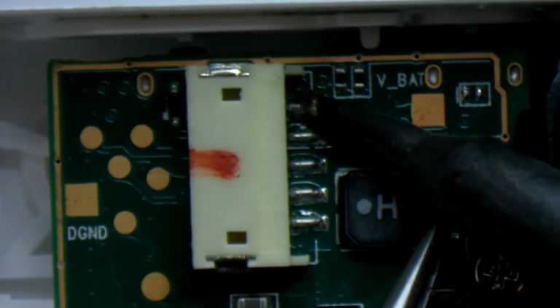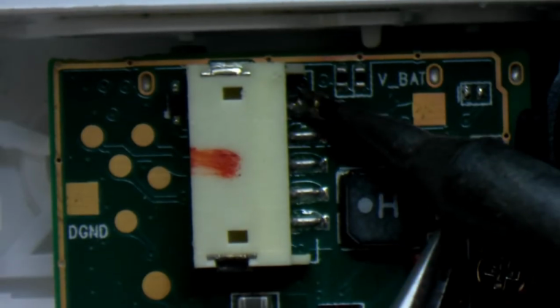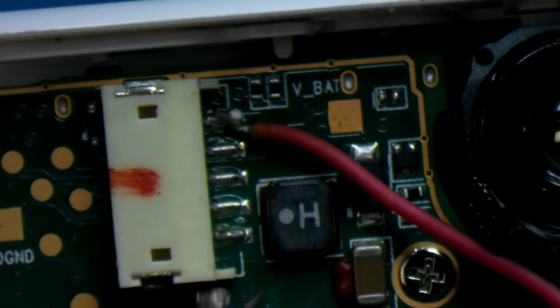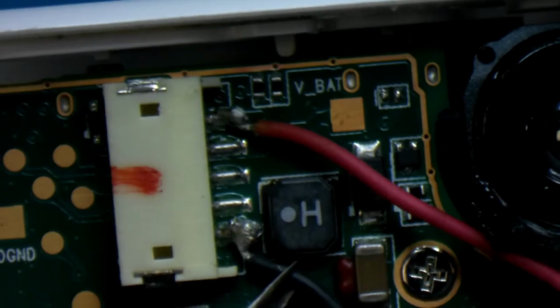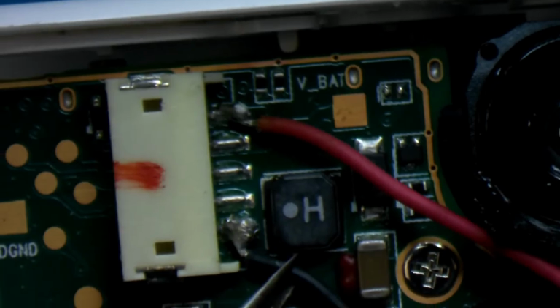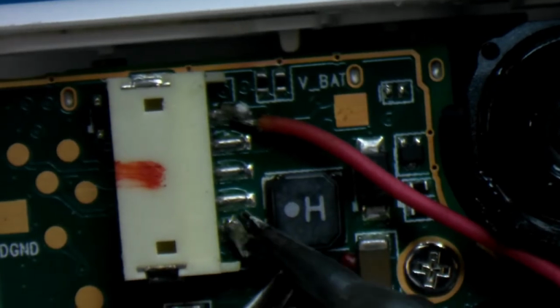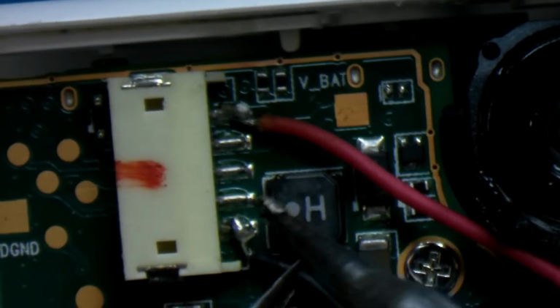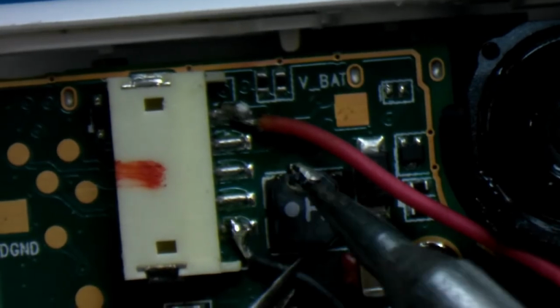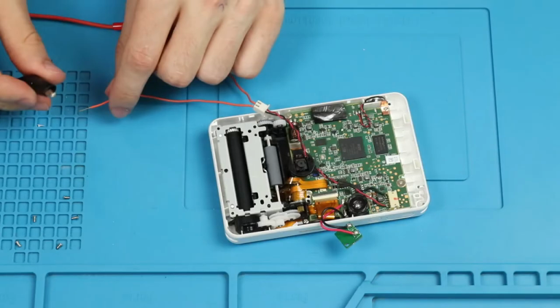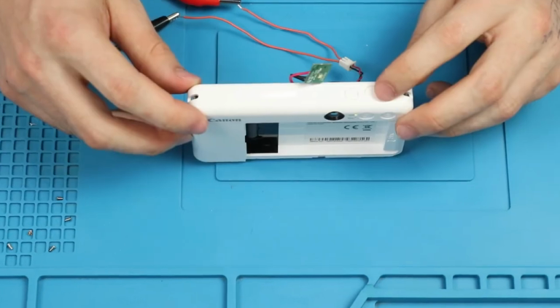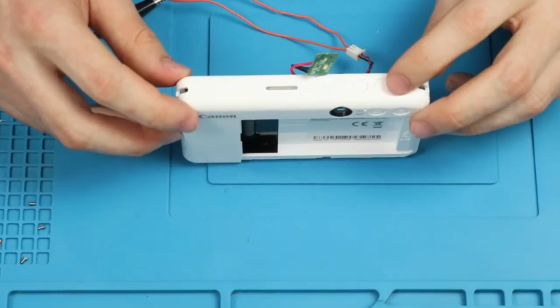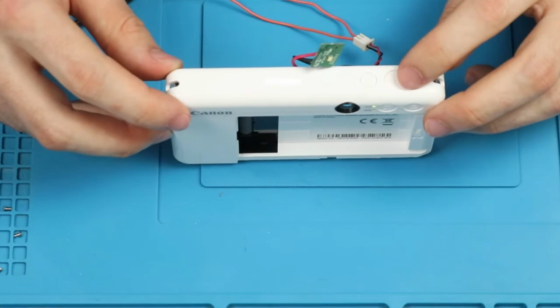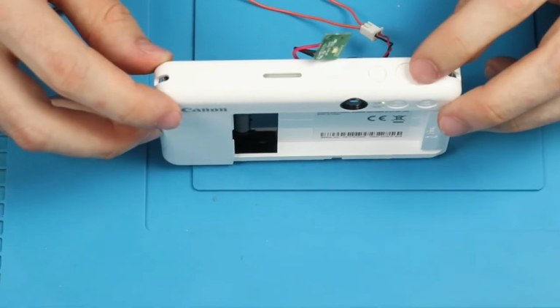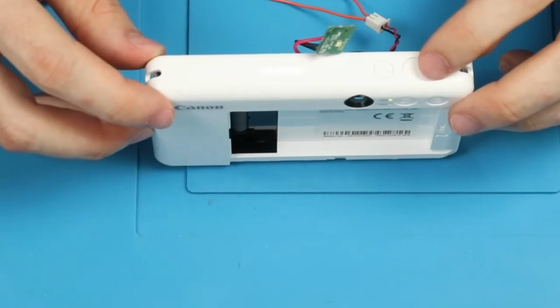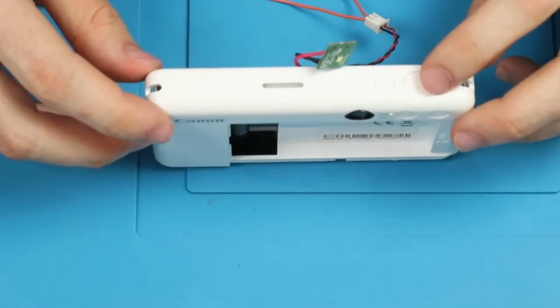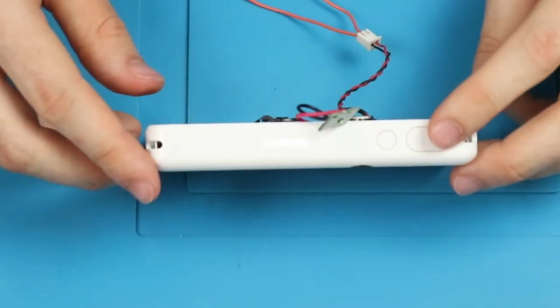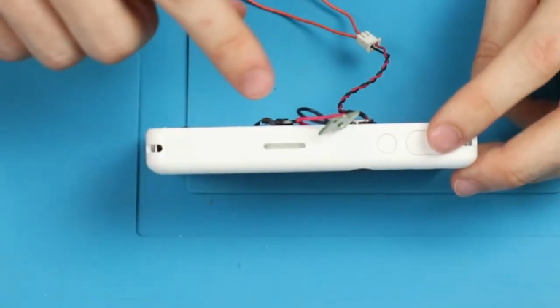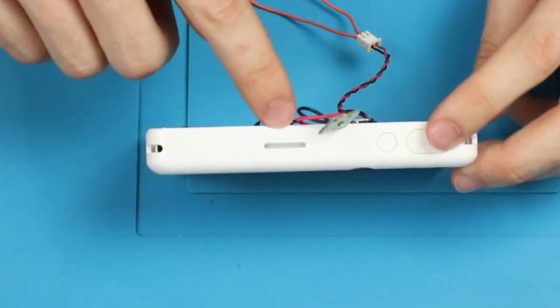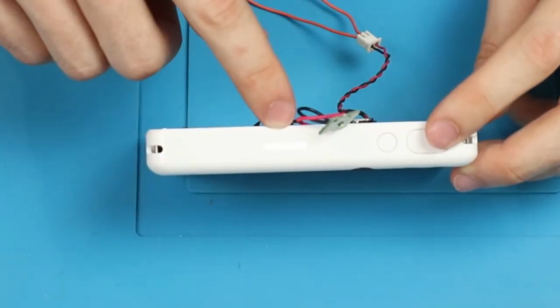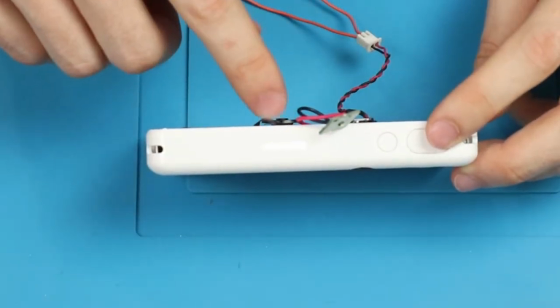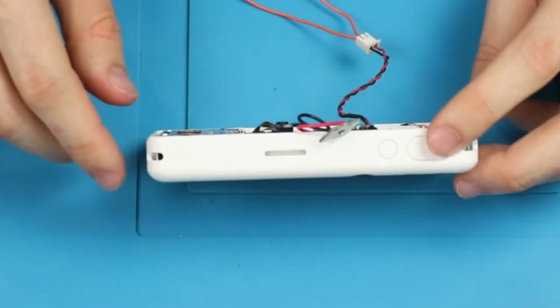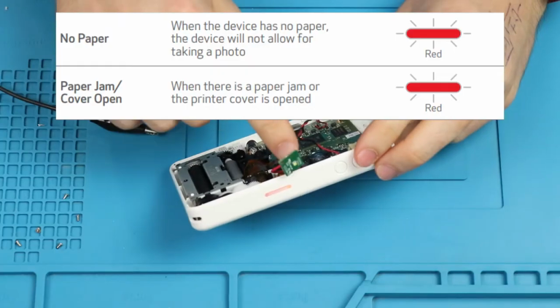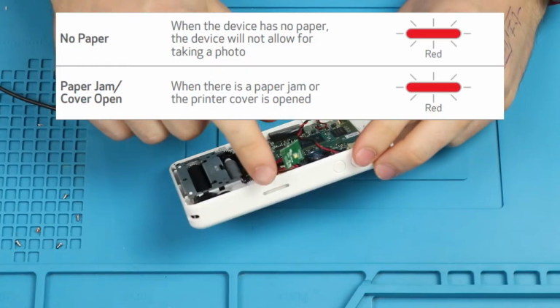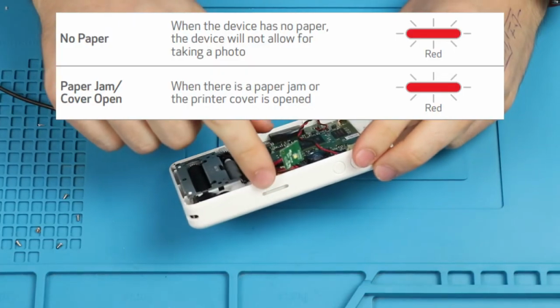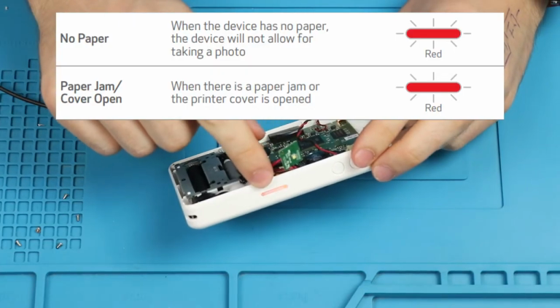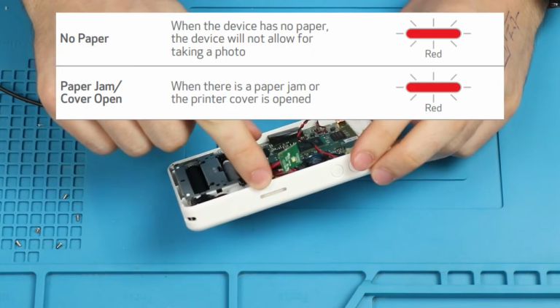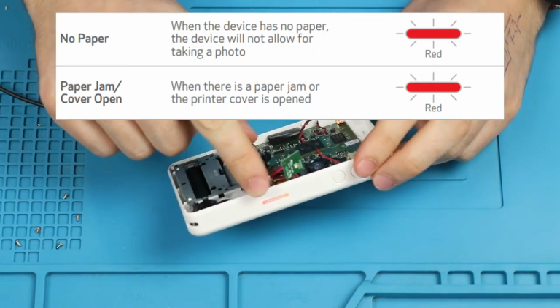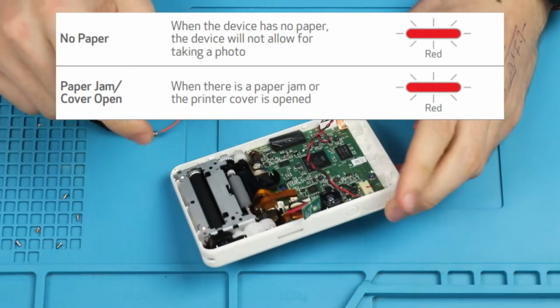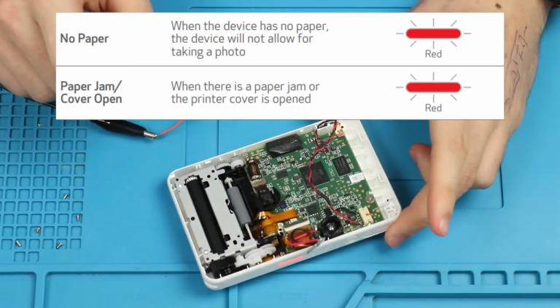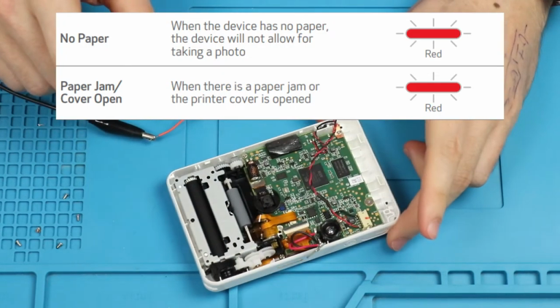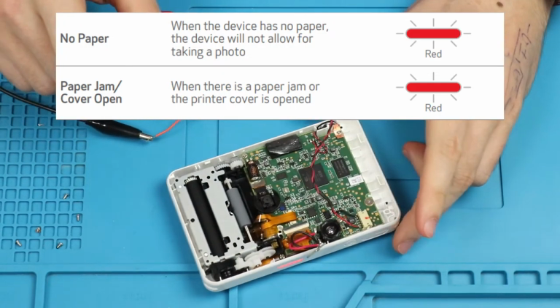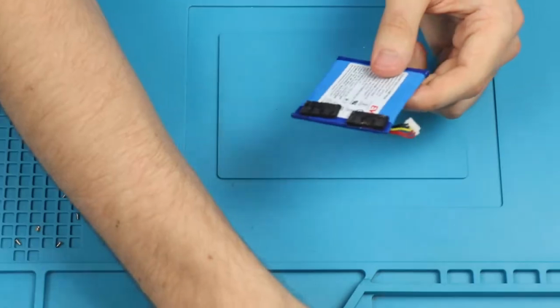So let's solder up some wires to the terminals on the board and see if it works. And as you can see with the correct voltage applied it does boot up and show a red flashing light. Reading the manual we can see that it's actually a good sign.